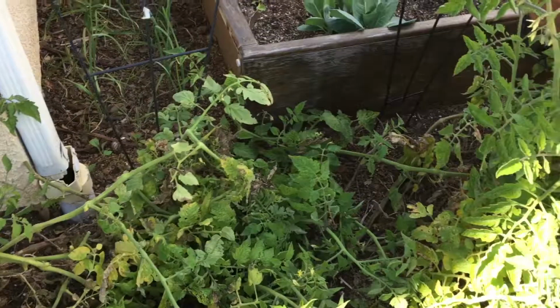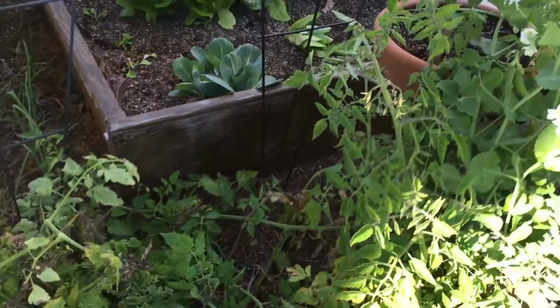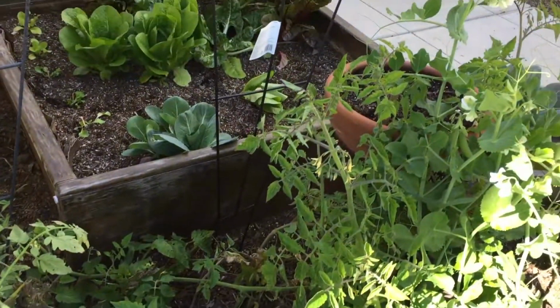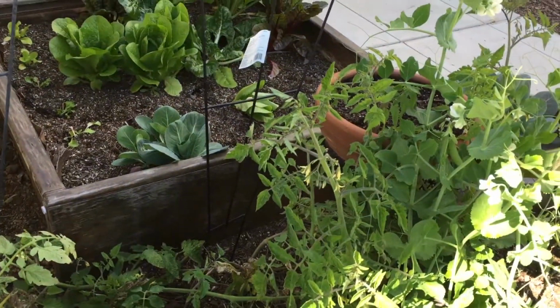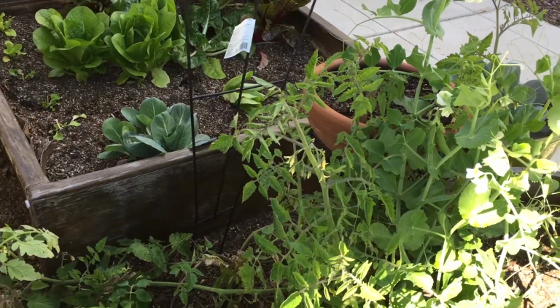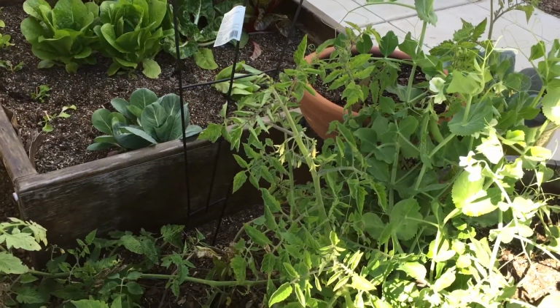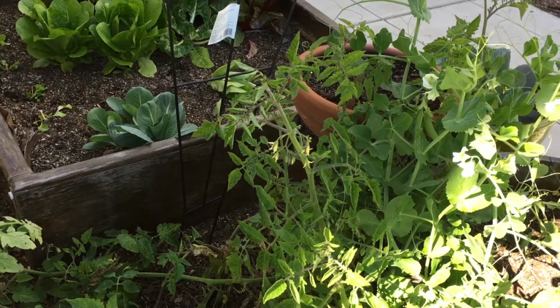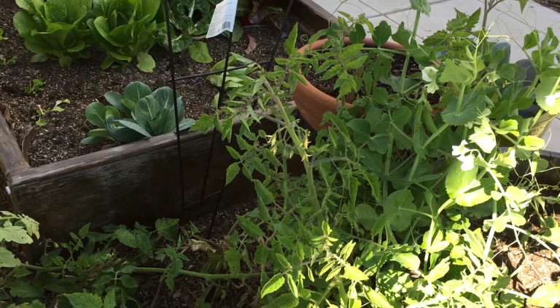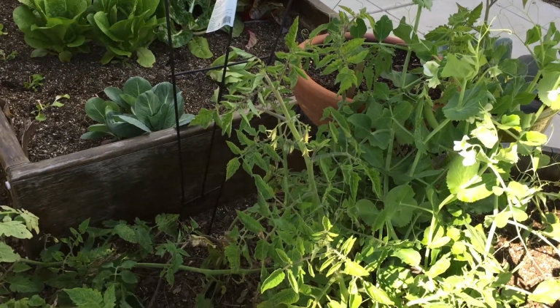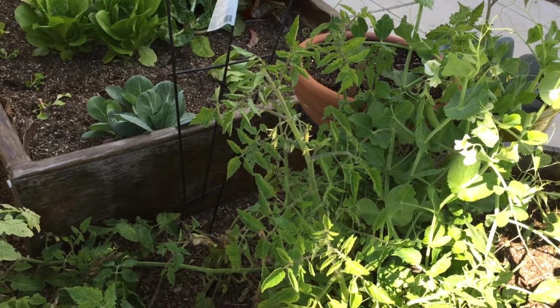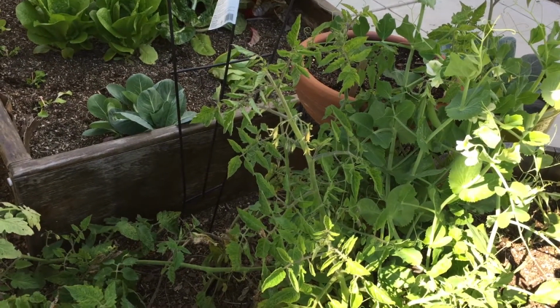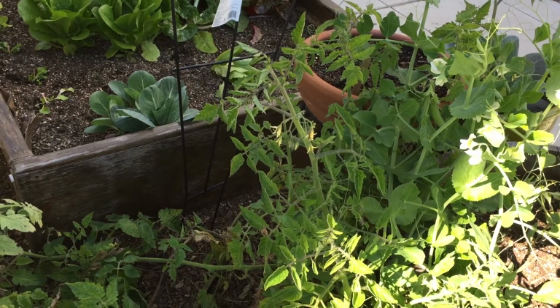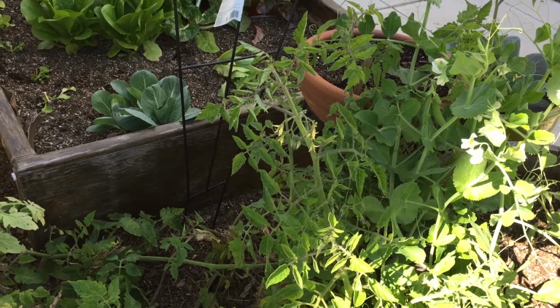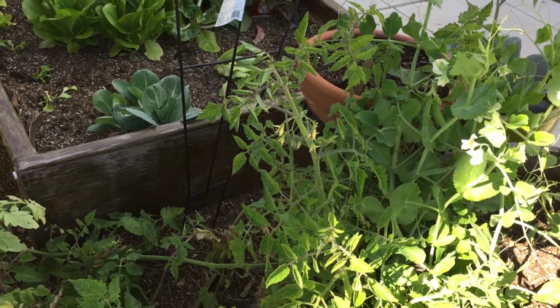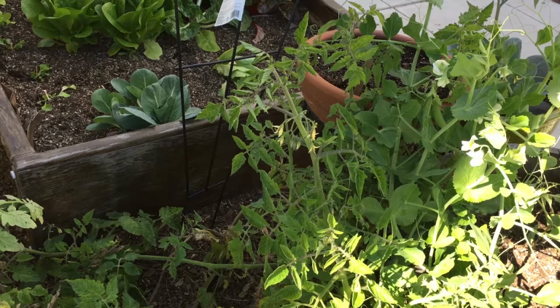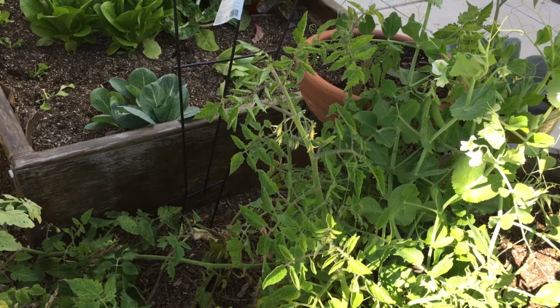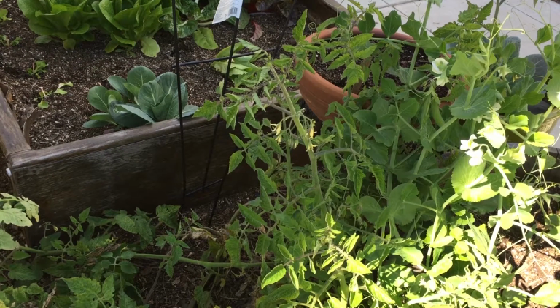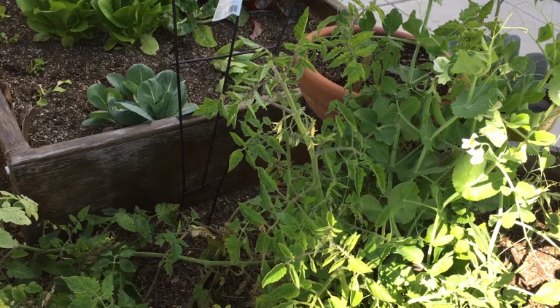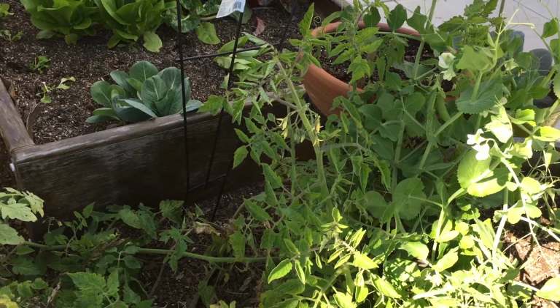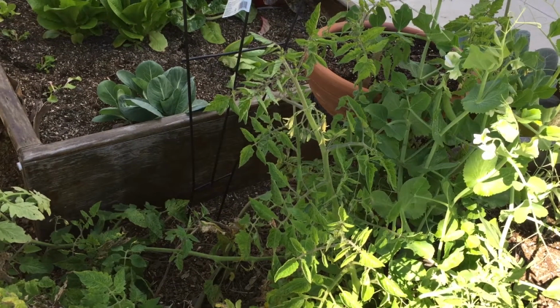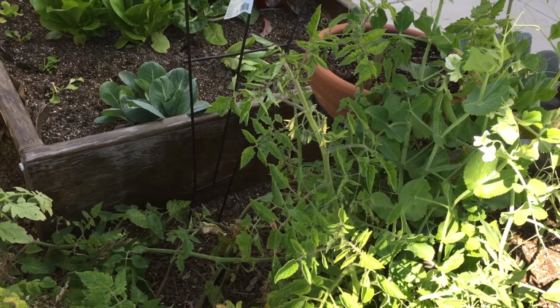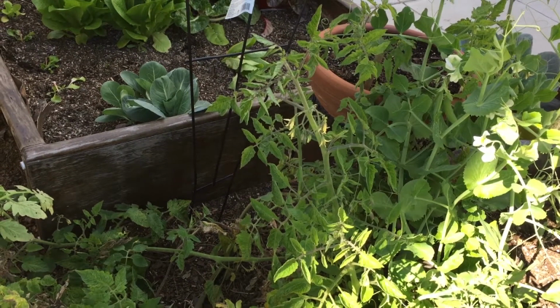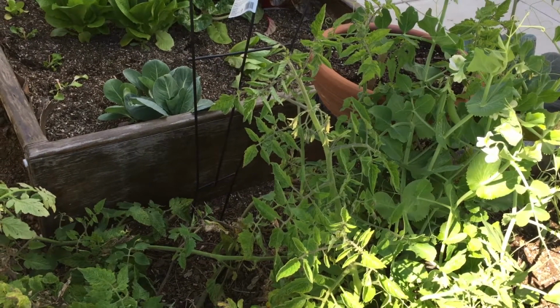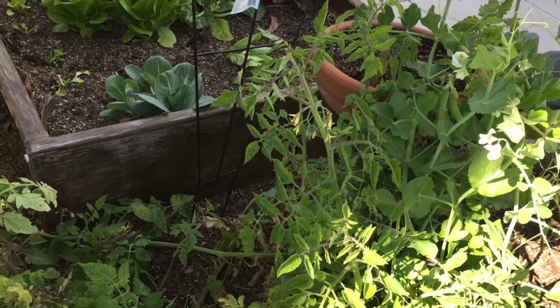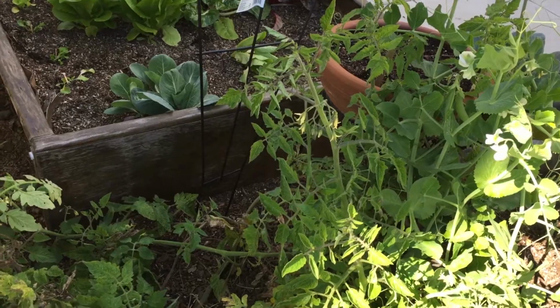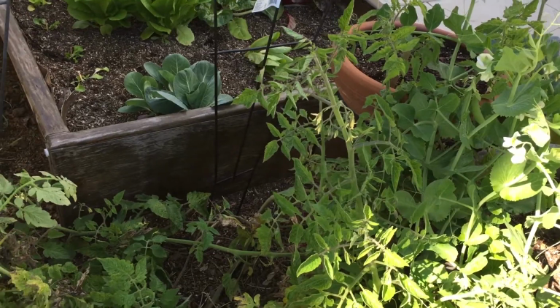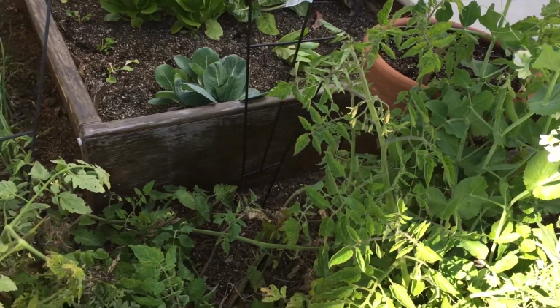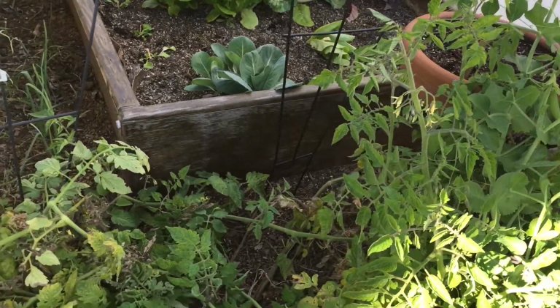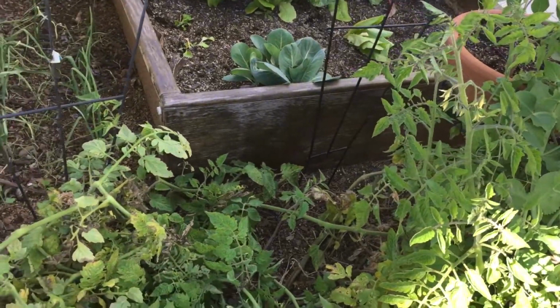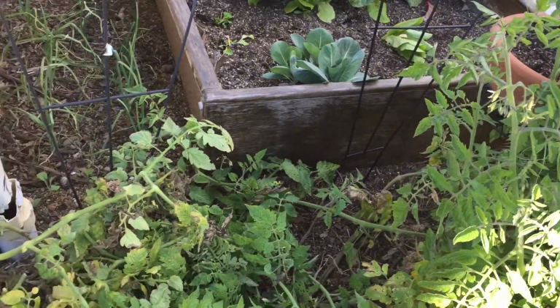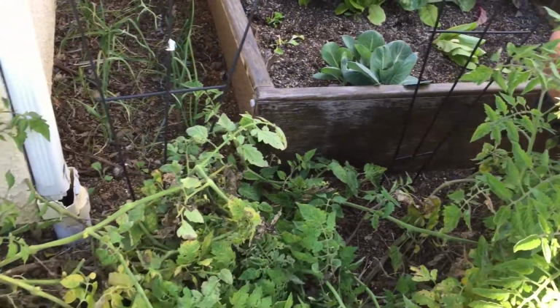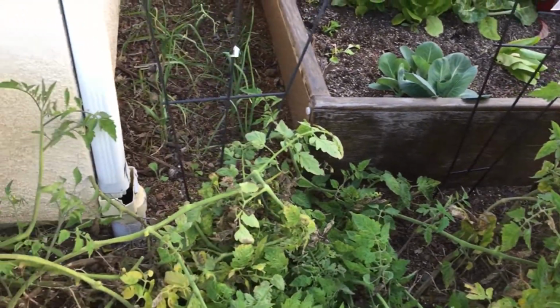So even when you see a flower cluster like this, by the time there are ripening tomatoes on it, somehow the branch is on the ground and the tomatoes are being eaten by bugs in various forms.